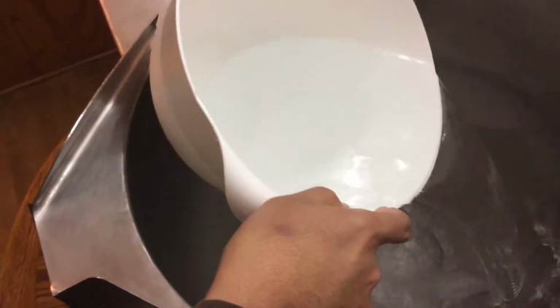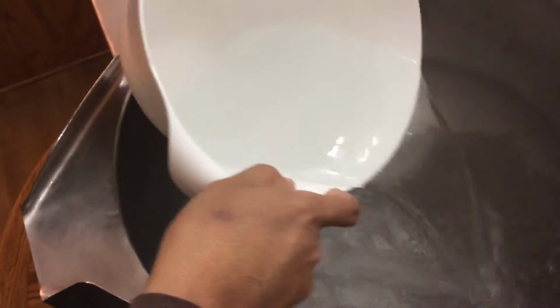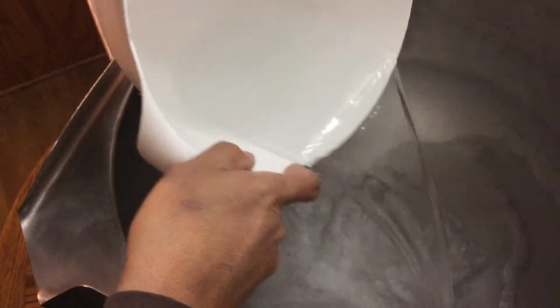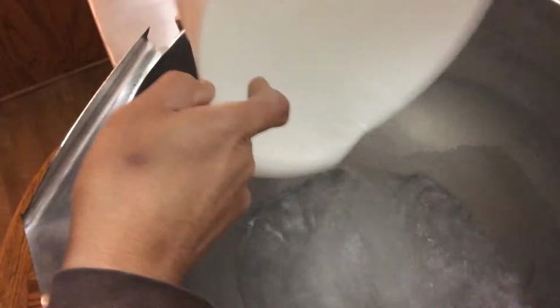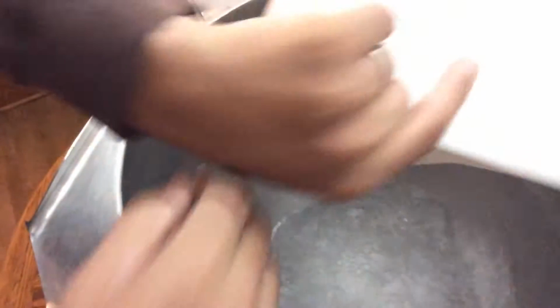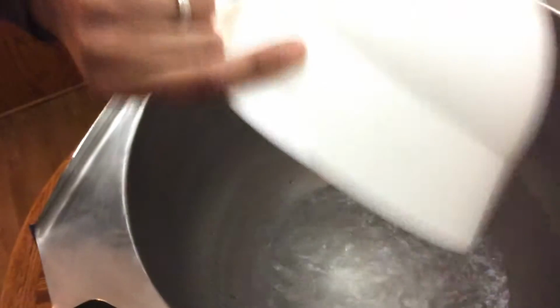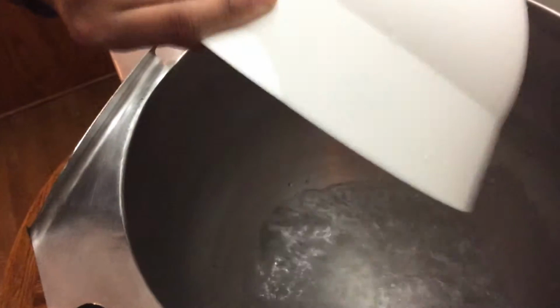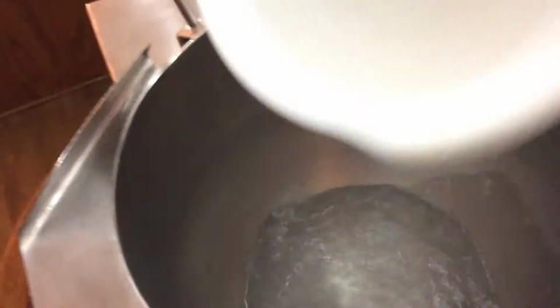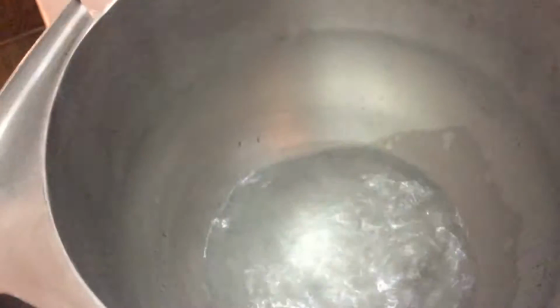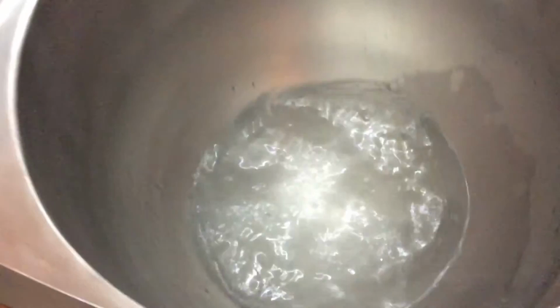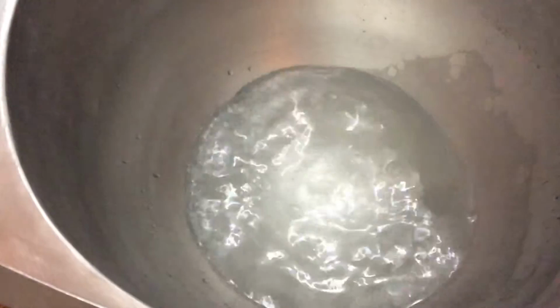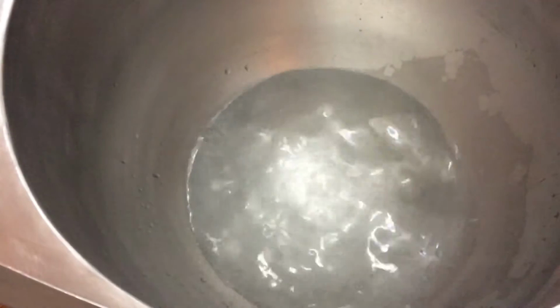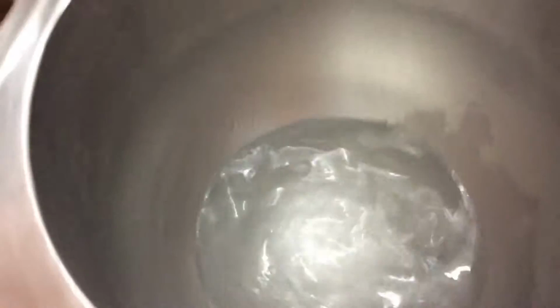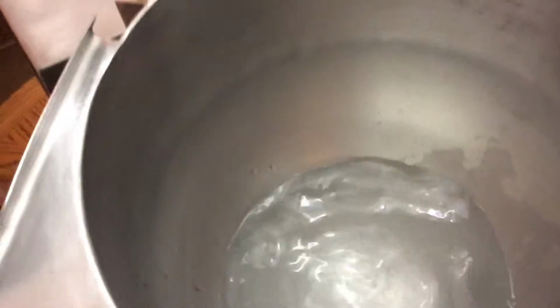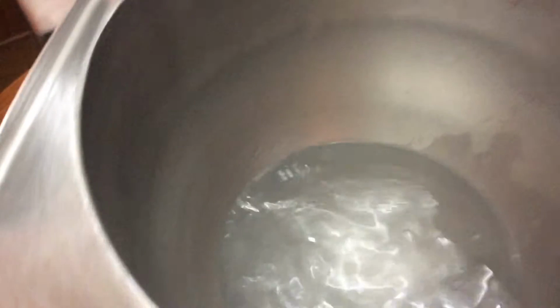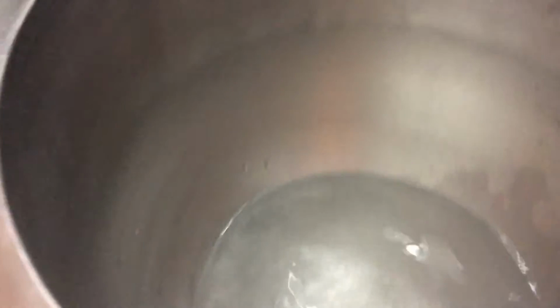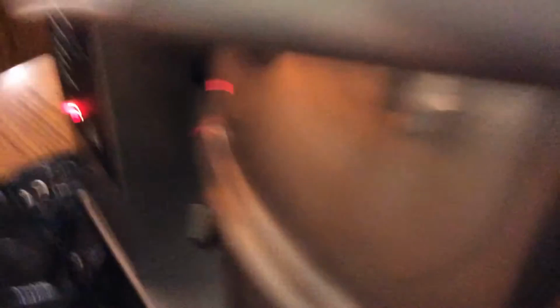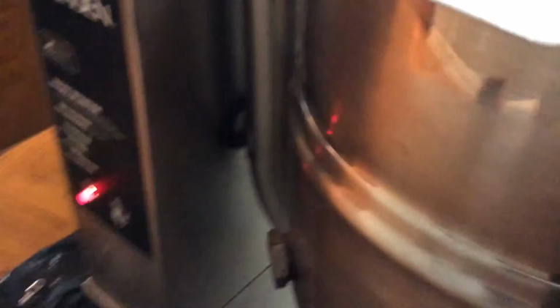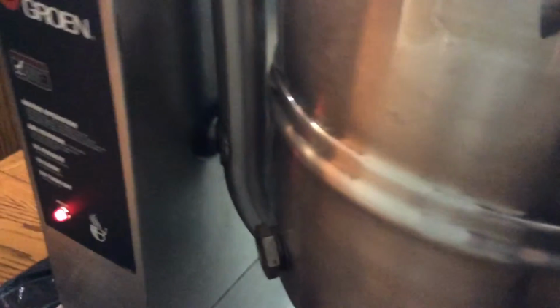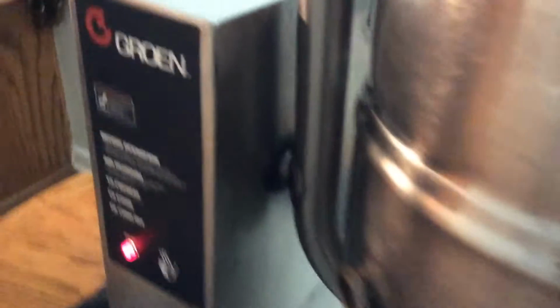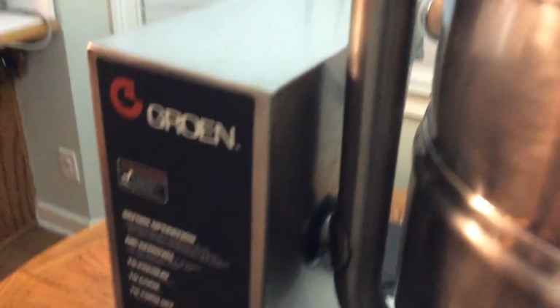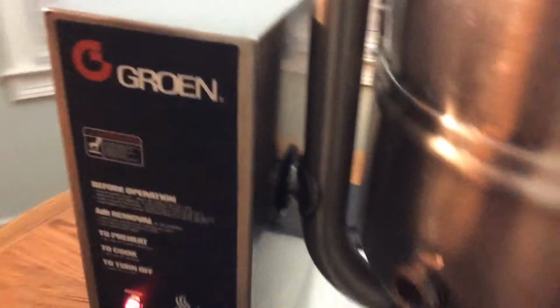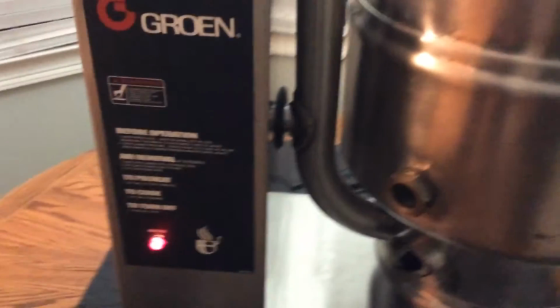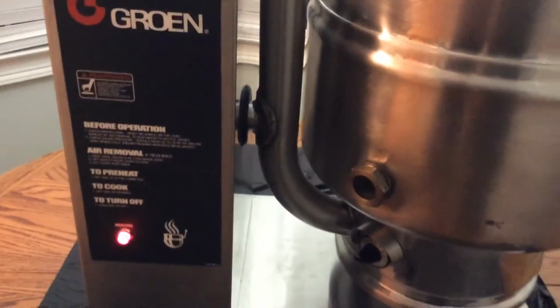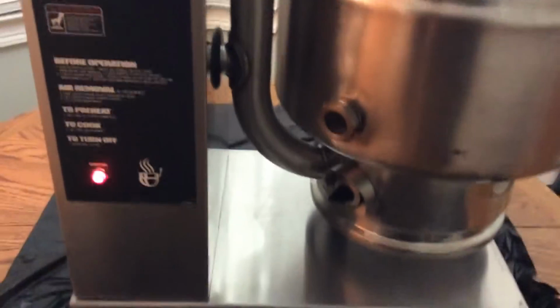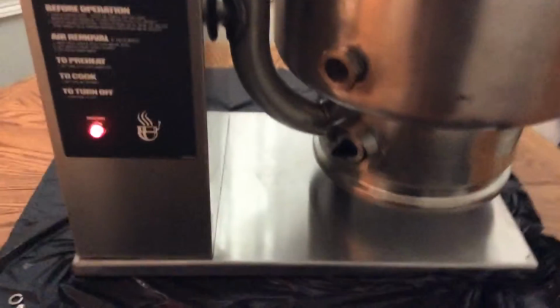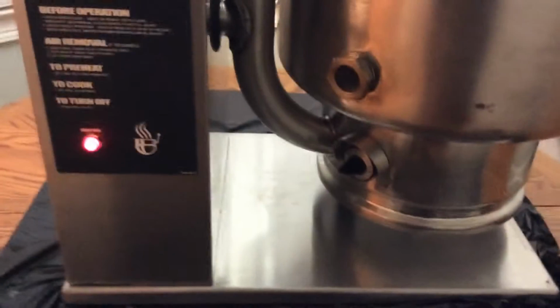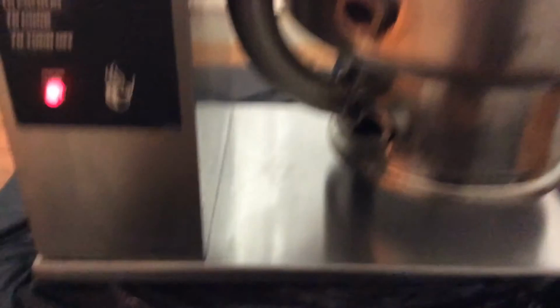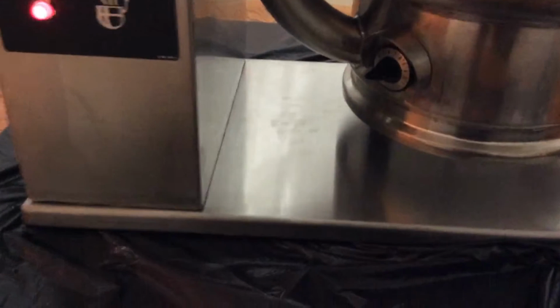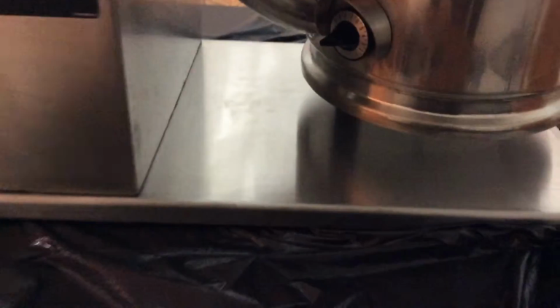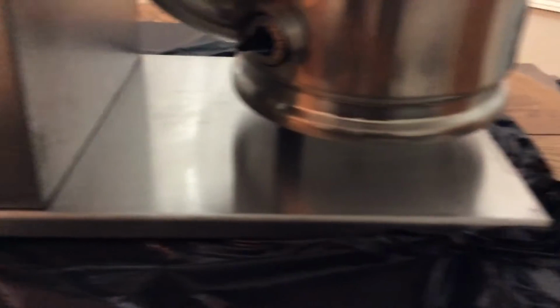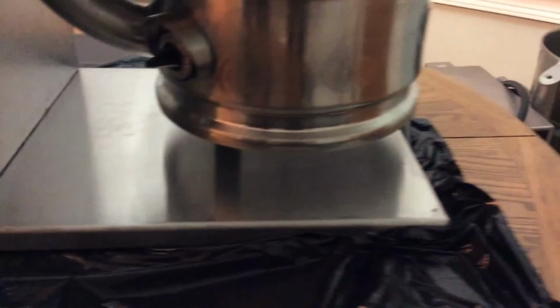So just pour the water in. Now we're going to go ahead and show you the kettle and what the features are. This kettle is thoroughly cleaned. It has essentially been refurbished because it has a lot of new elements in there.